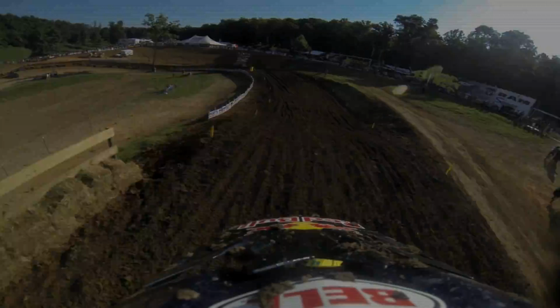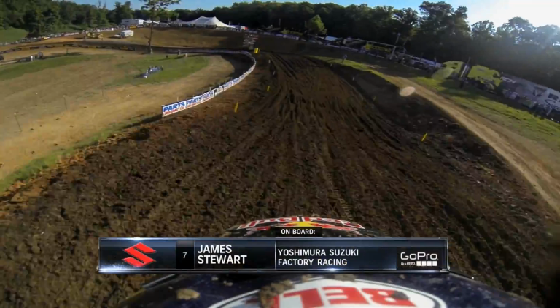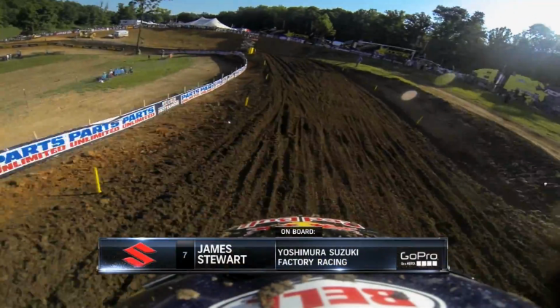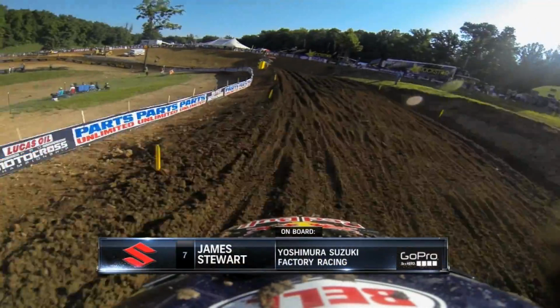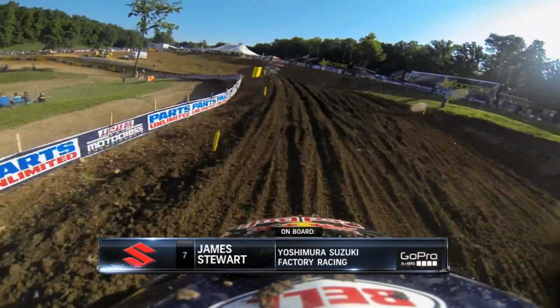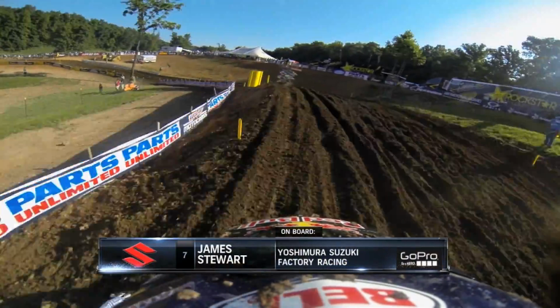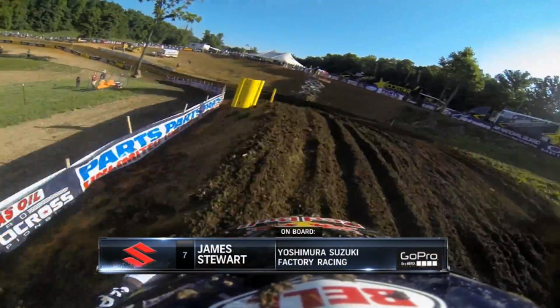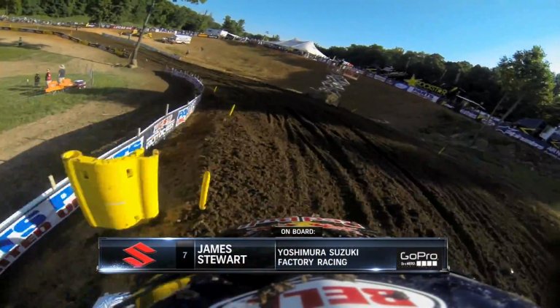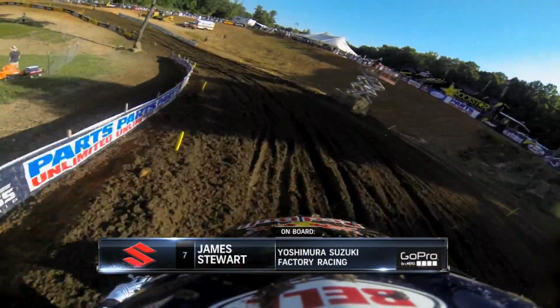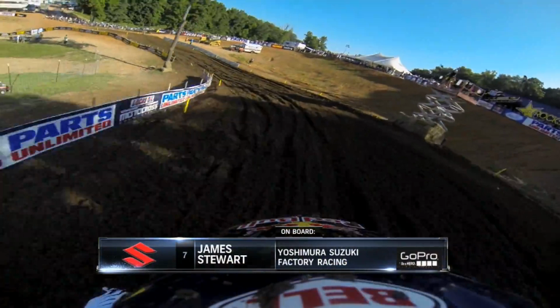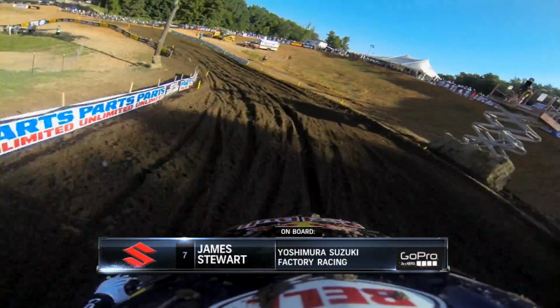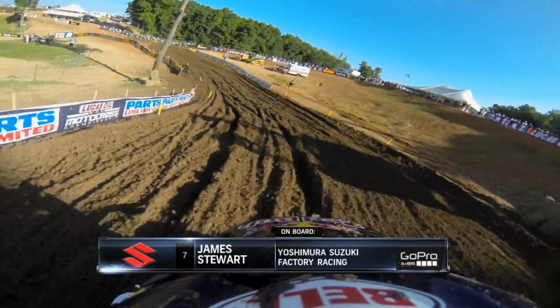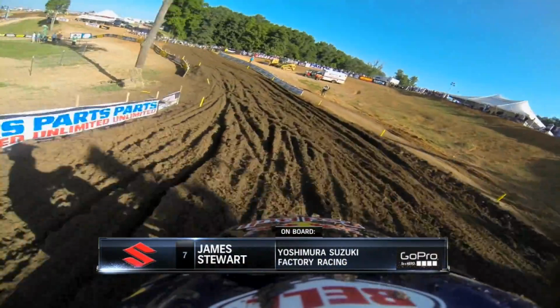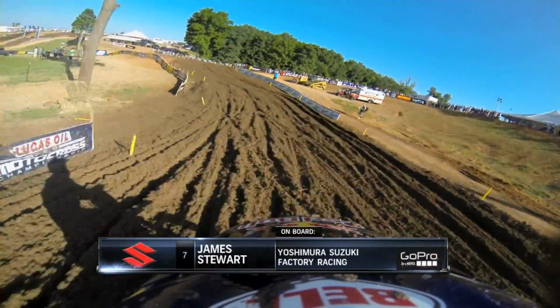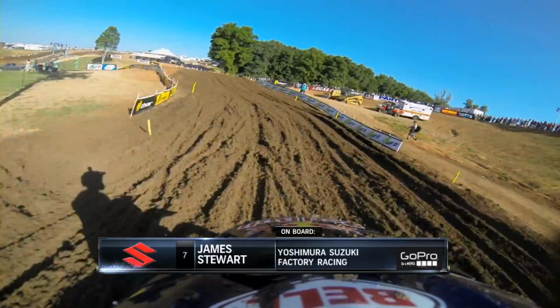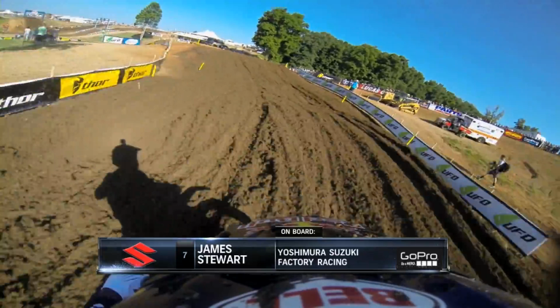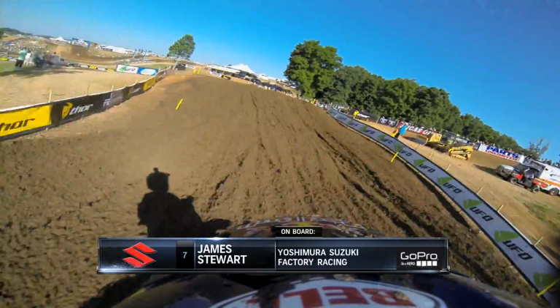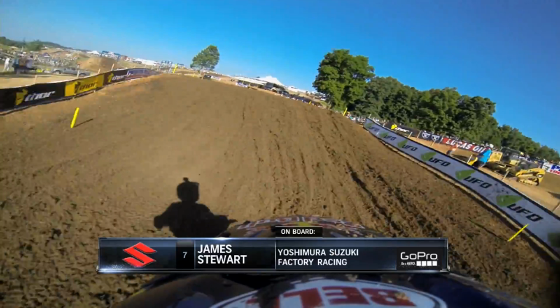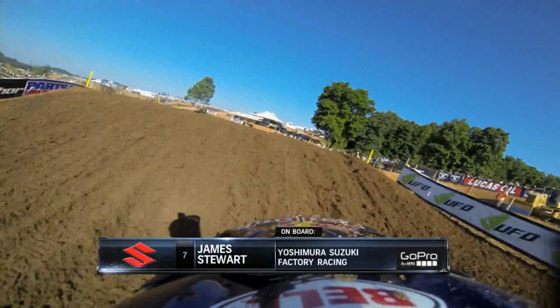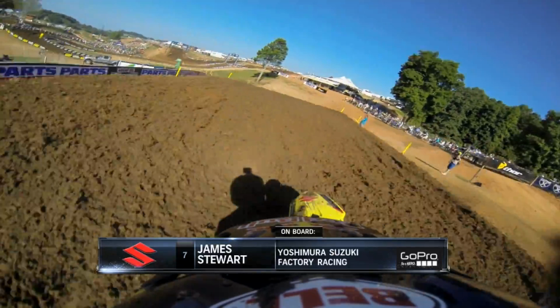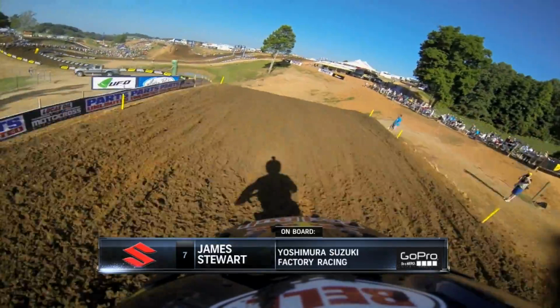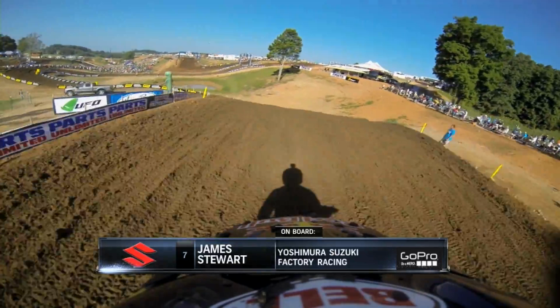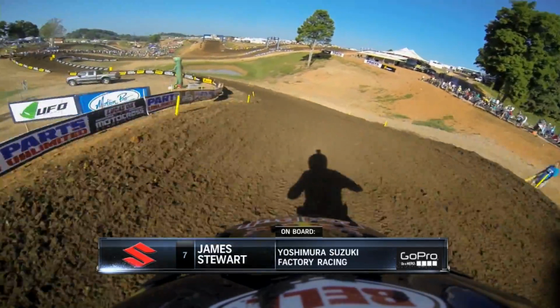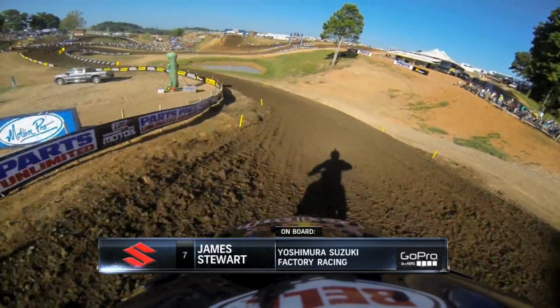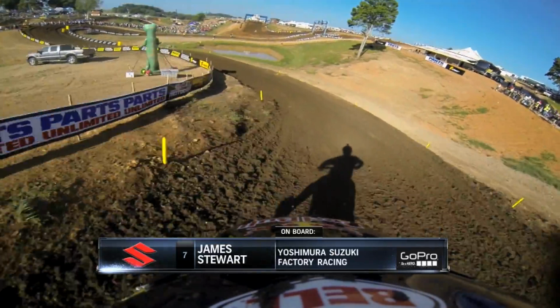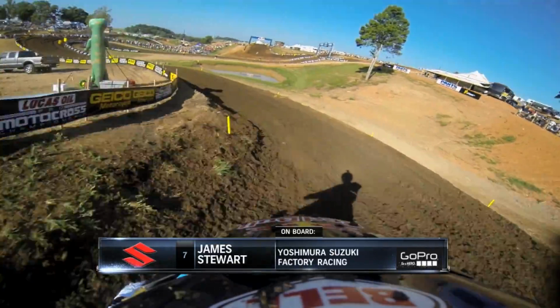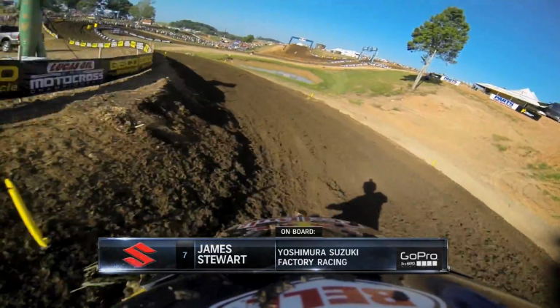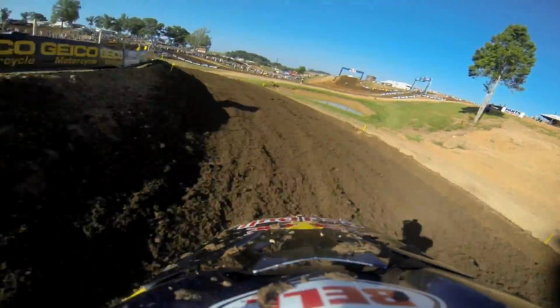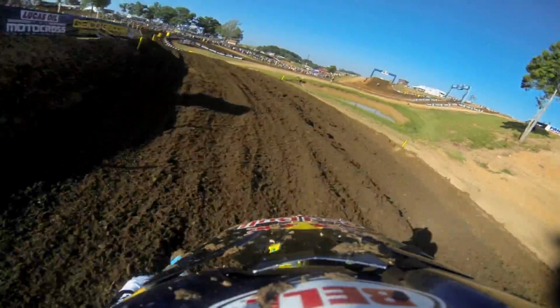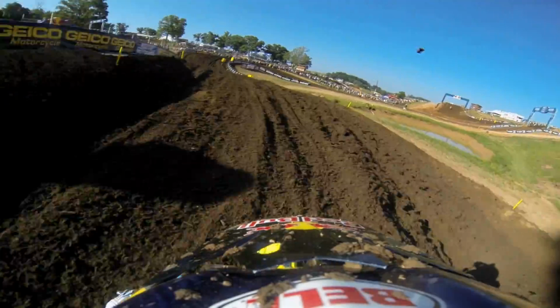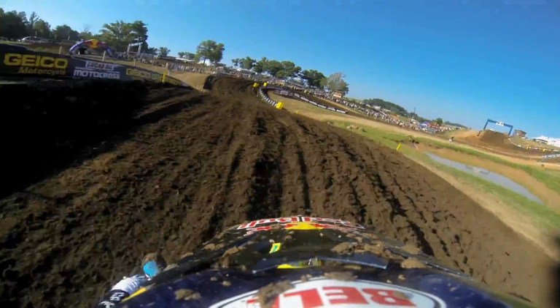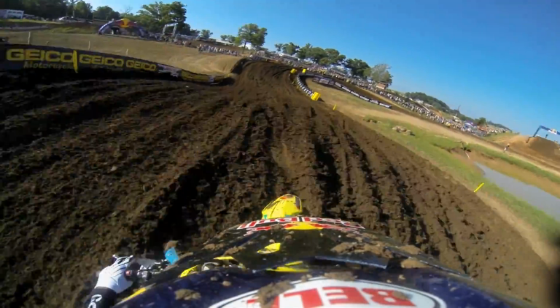It's a Yoshimura Suzuki with James Stewart and a GoPro HeroCam on board. What do you see here, Jeff? Well, there's great HD quality out of the GoPro, but from the looks of it, this is the first round of qualifying practice.